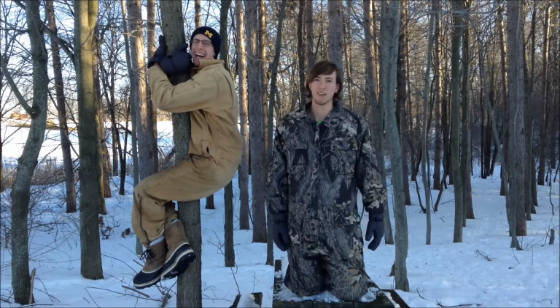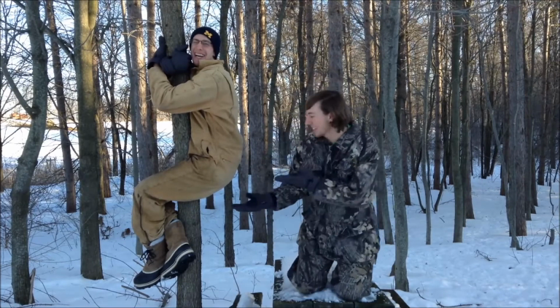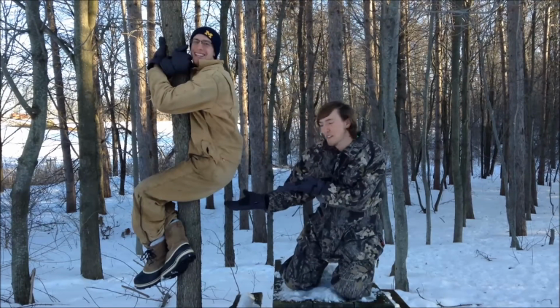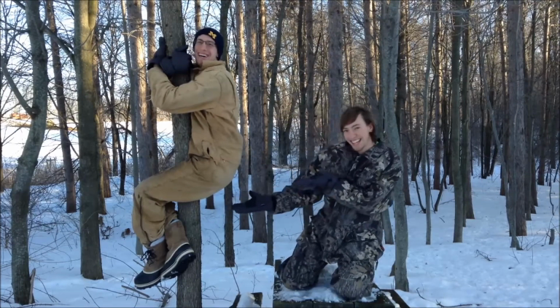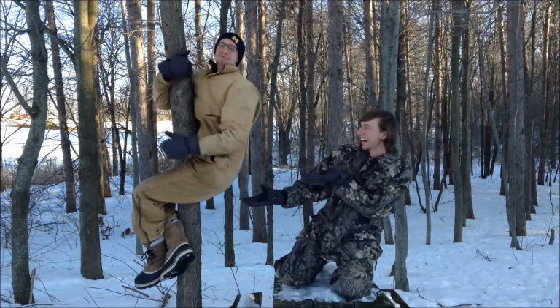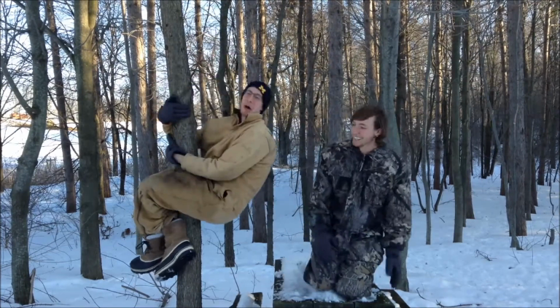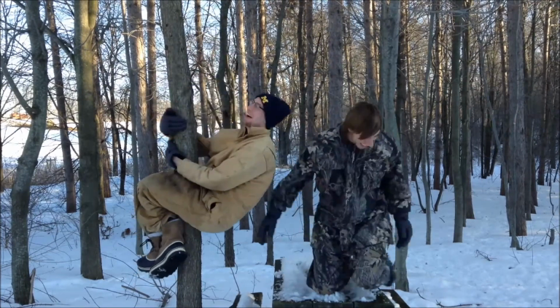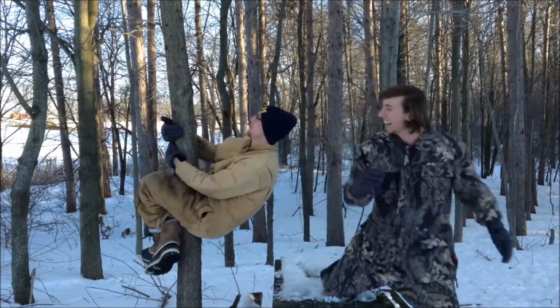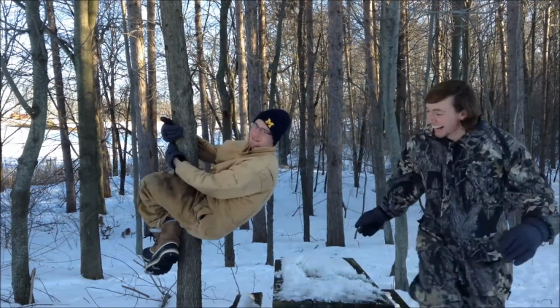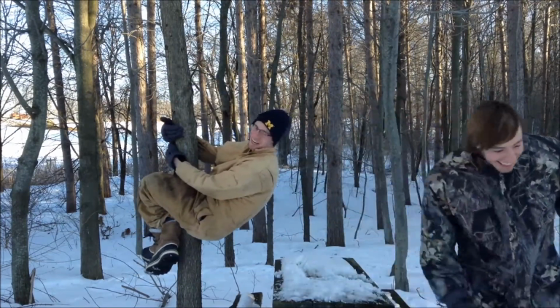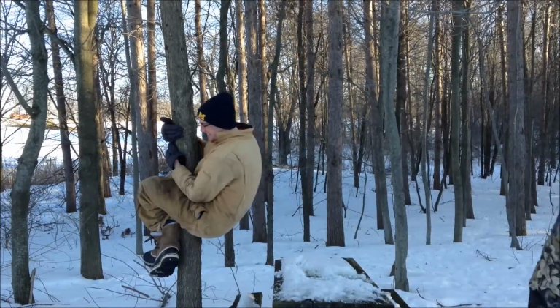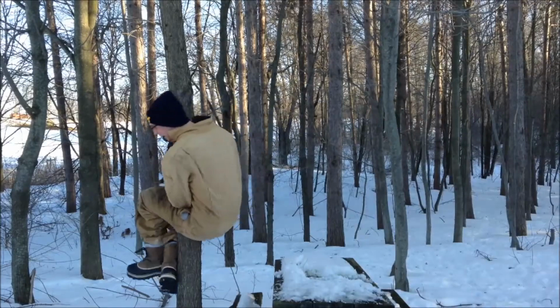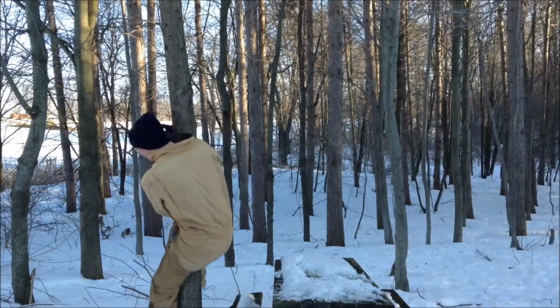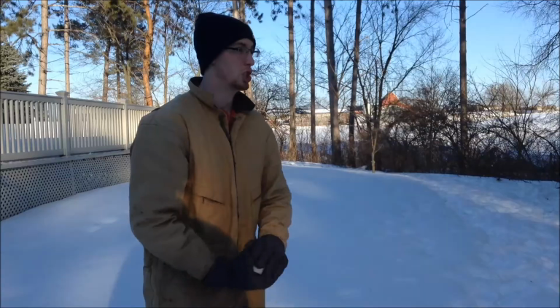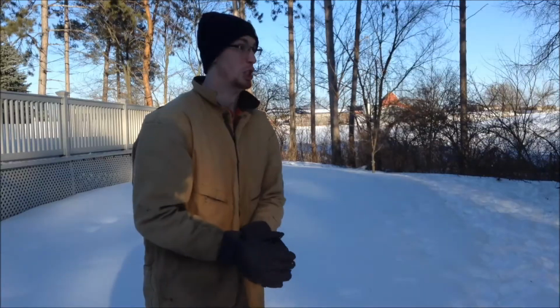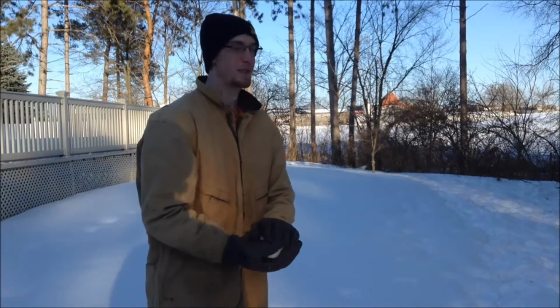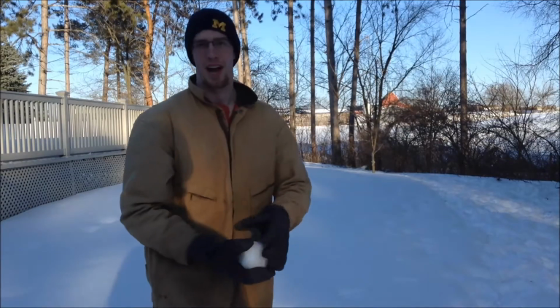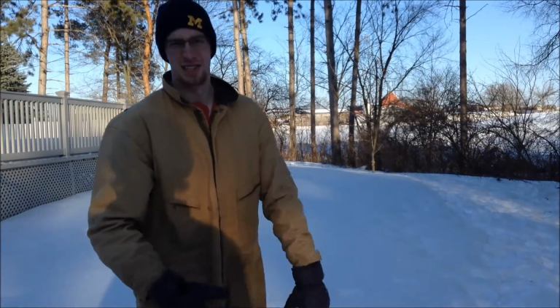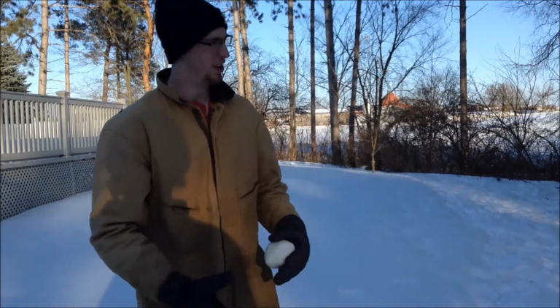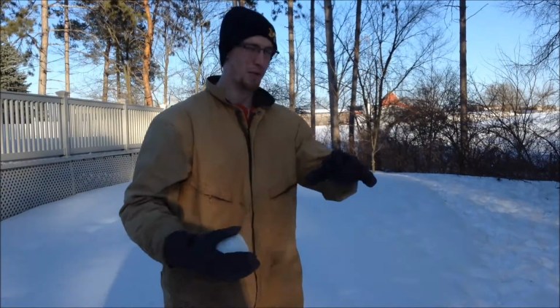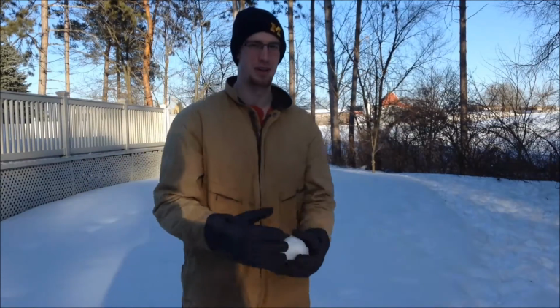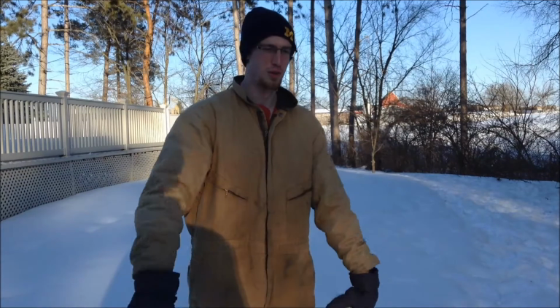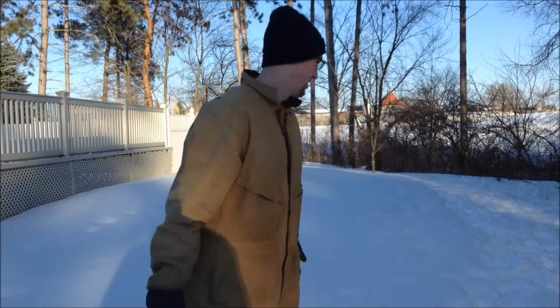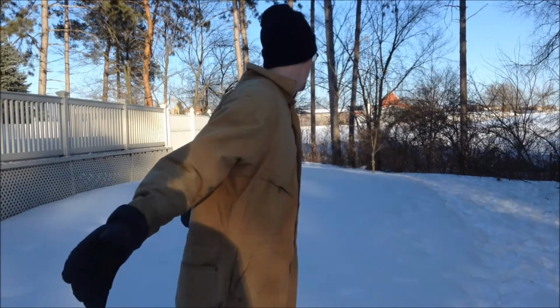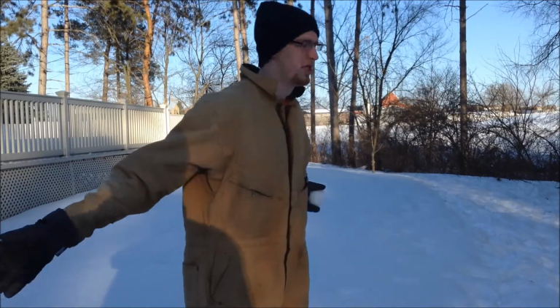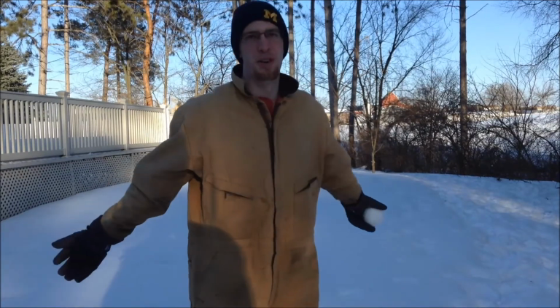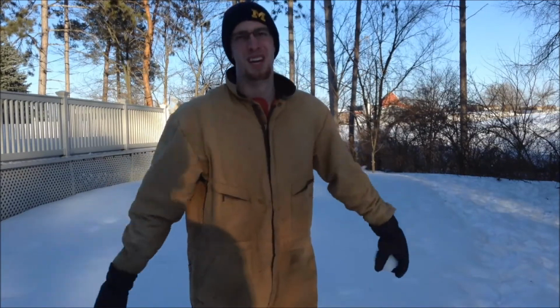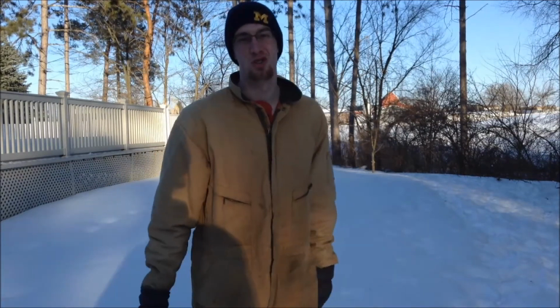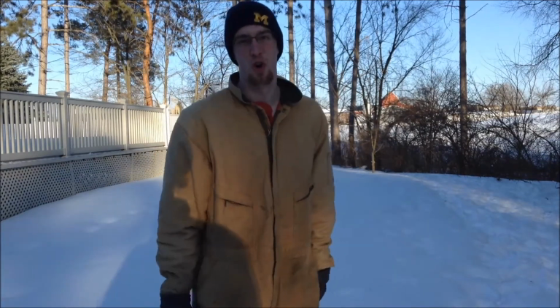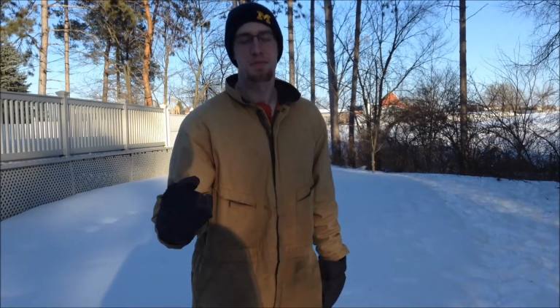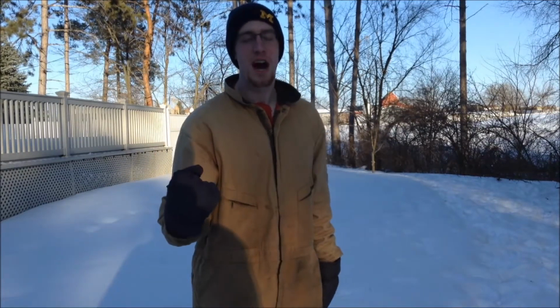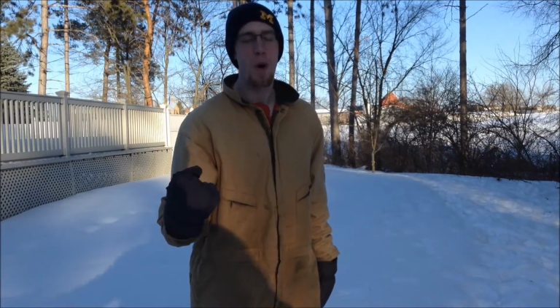And look at this view, guys! I almost fell. This is Zarr. Like Derek introduced... you can tell it's winter. It sucks, it's cold, but spring is on its way.